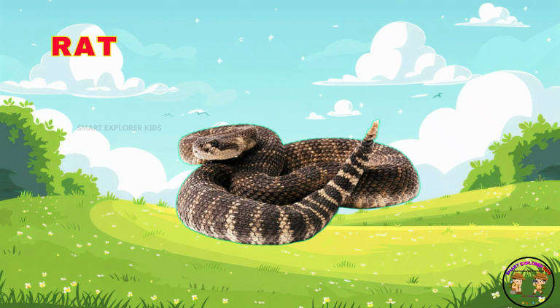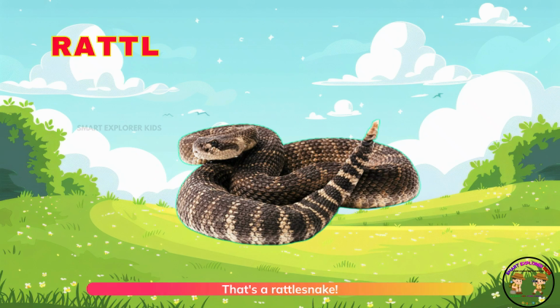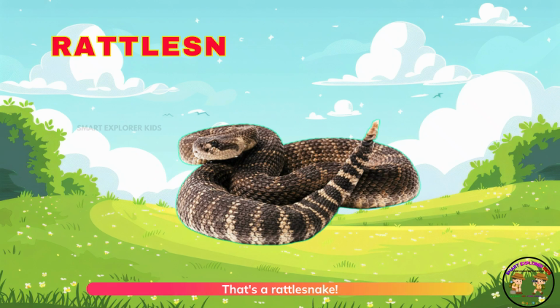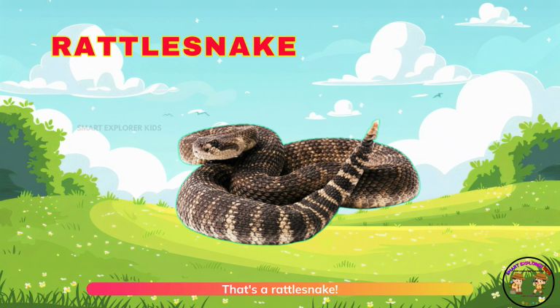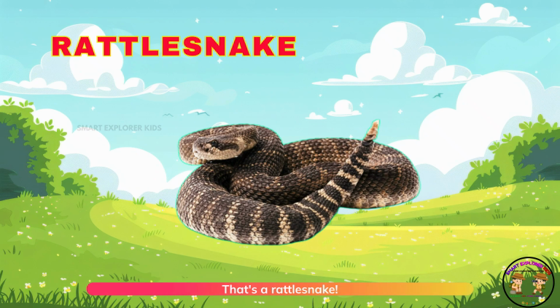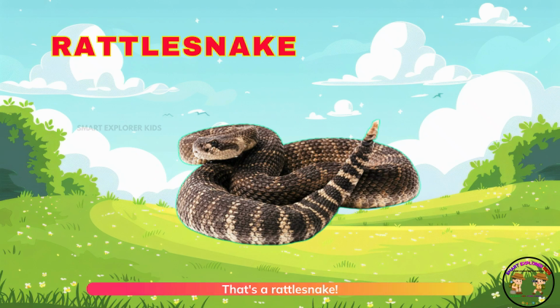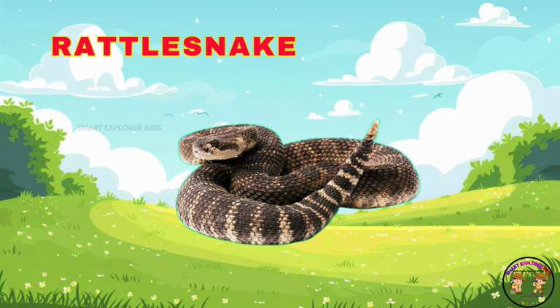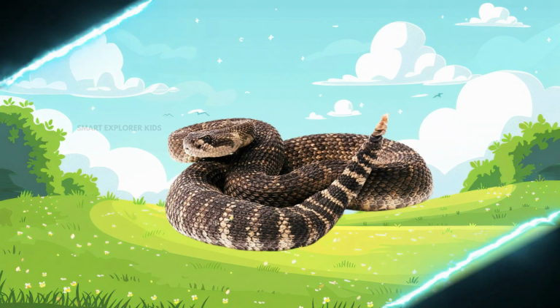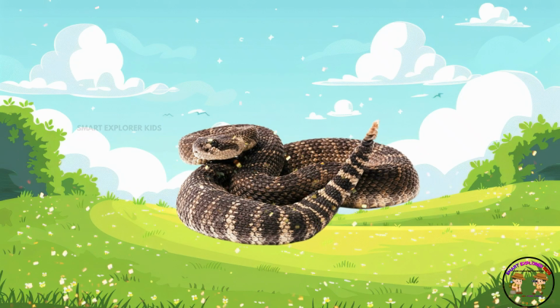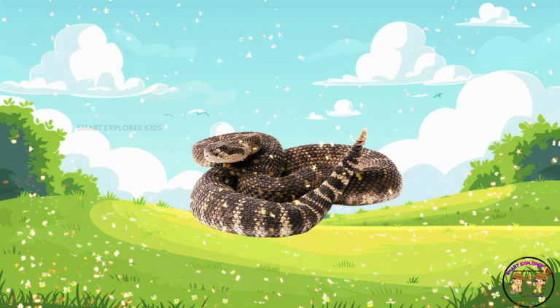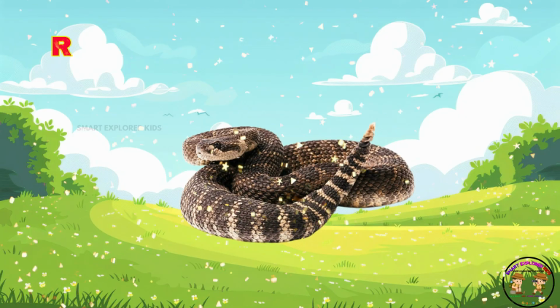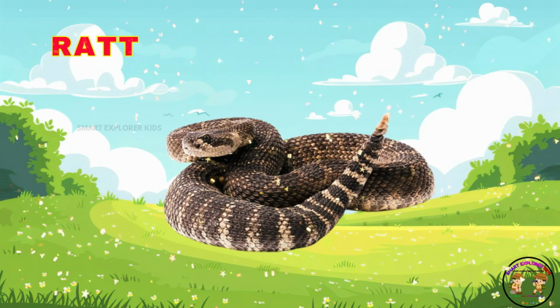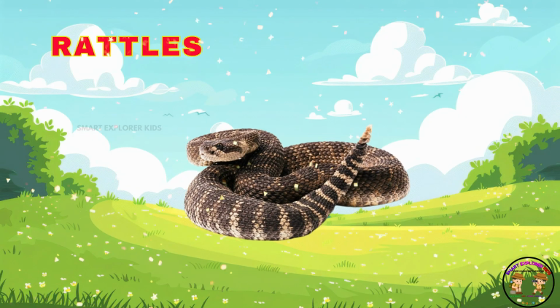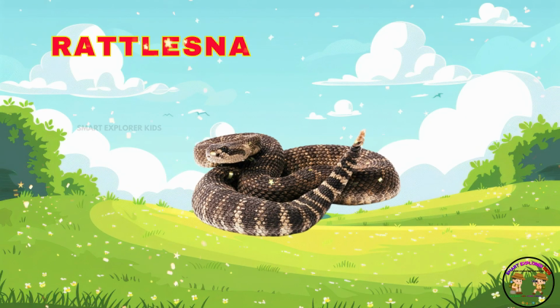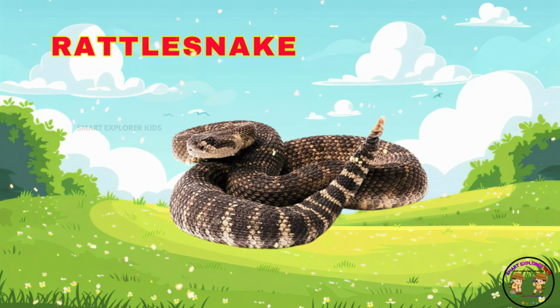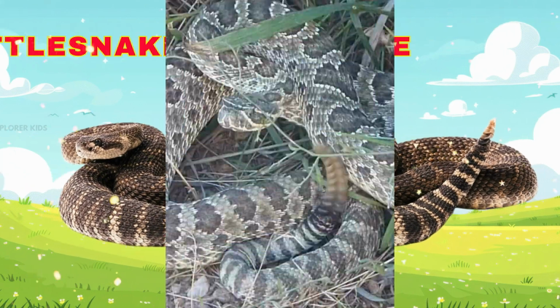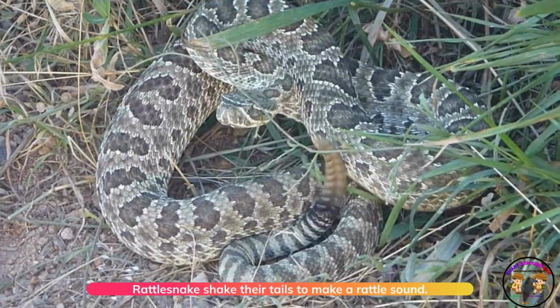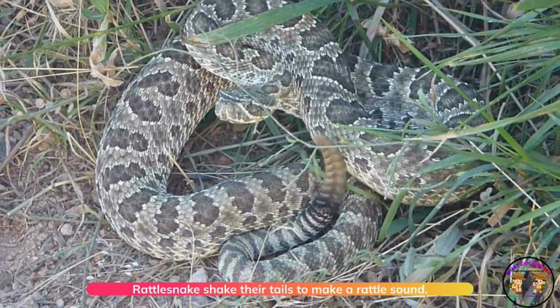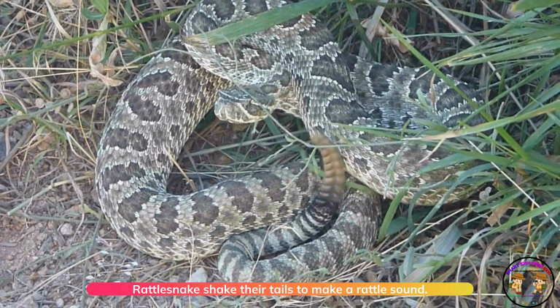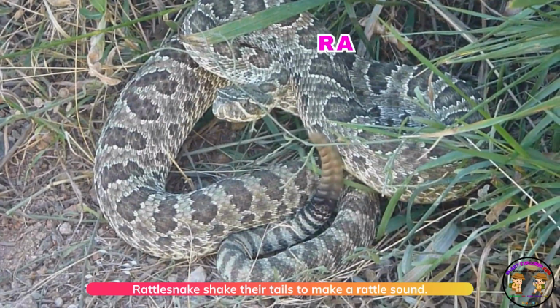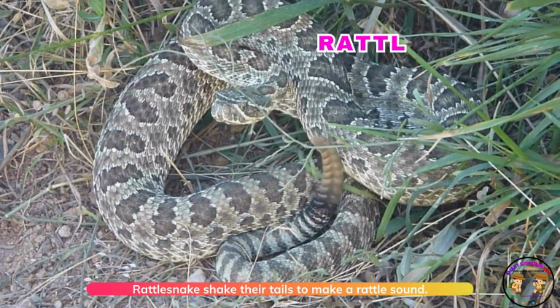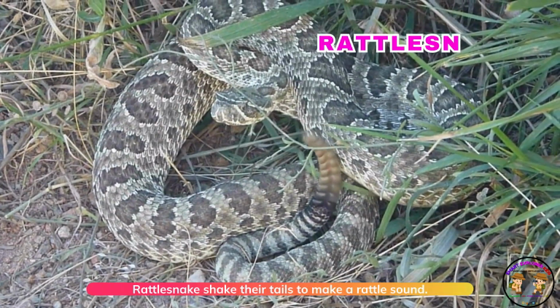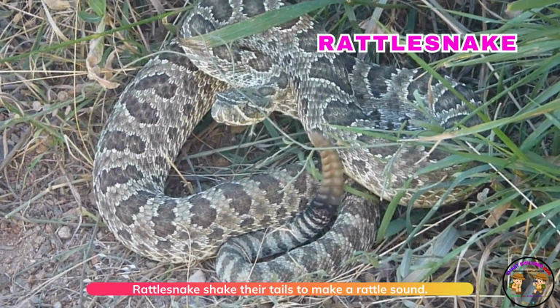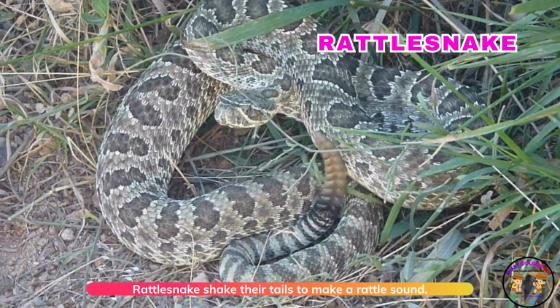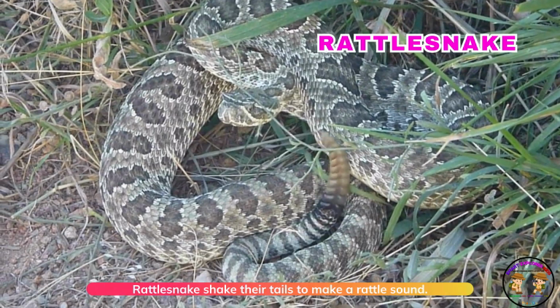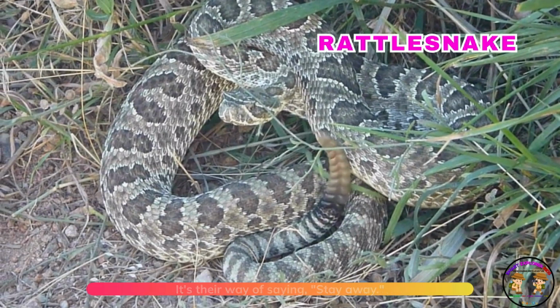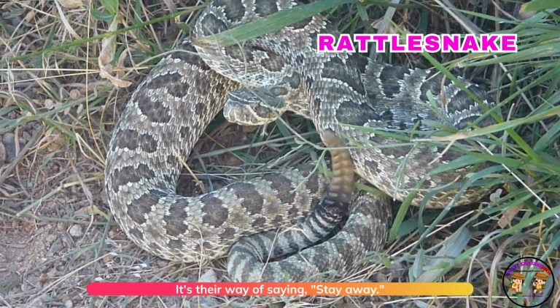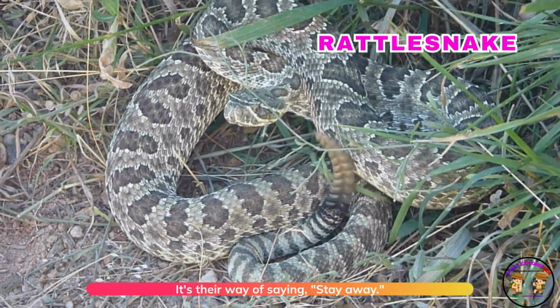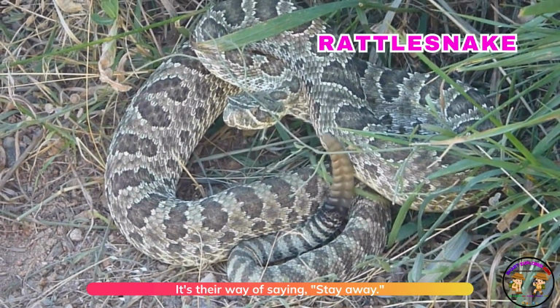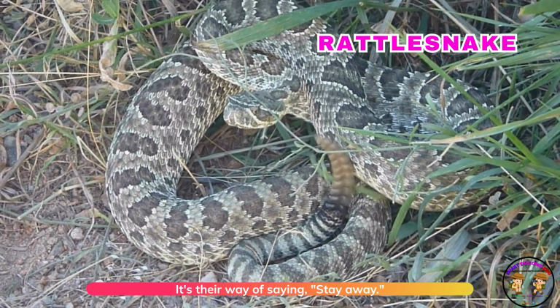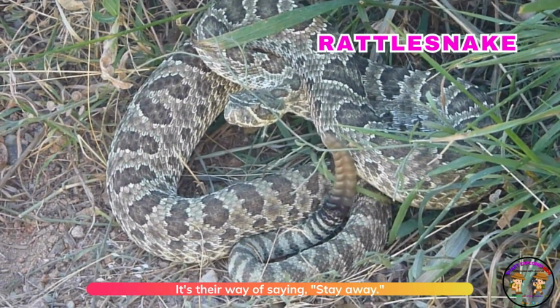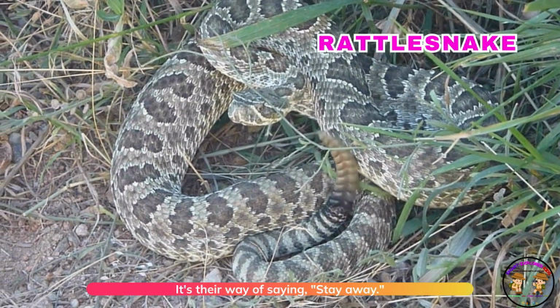That's a rattlesnake! Rattlesnakes shake their tails to make a rattle sound. It's their way of saying, stay away.